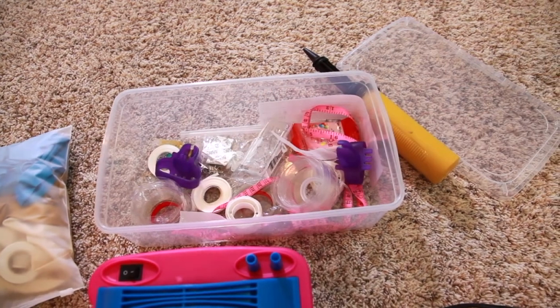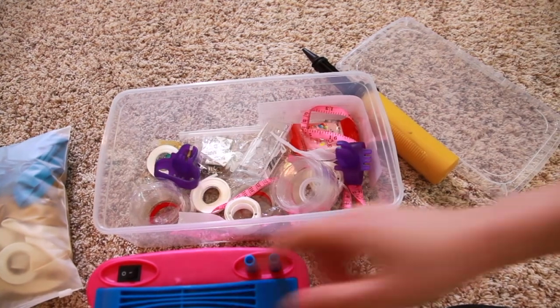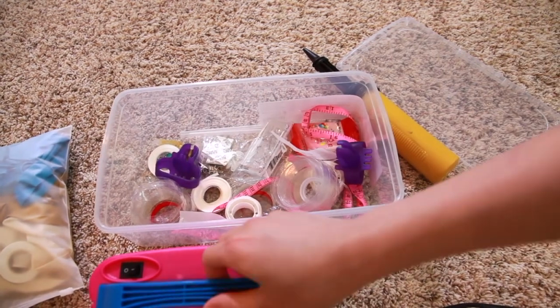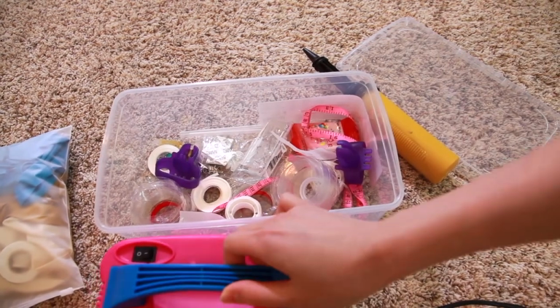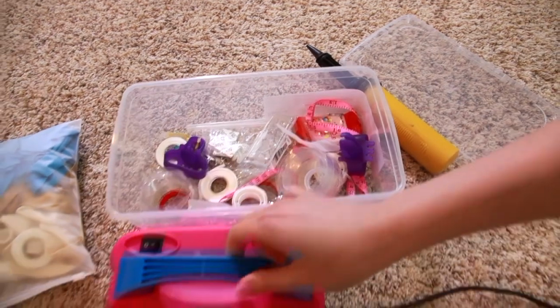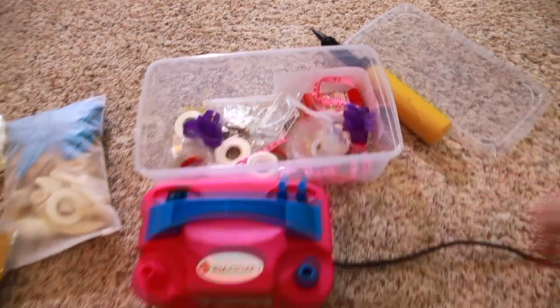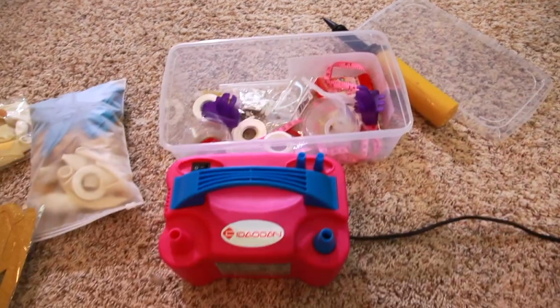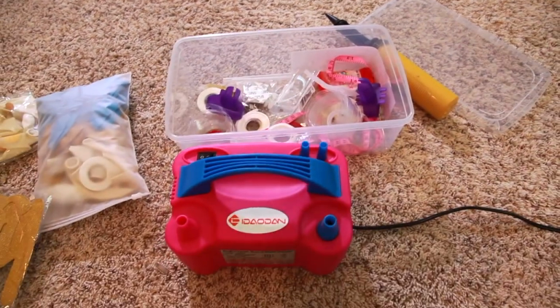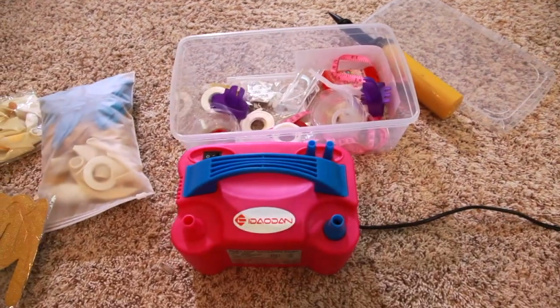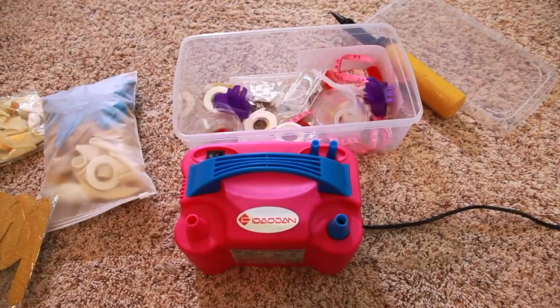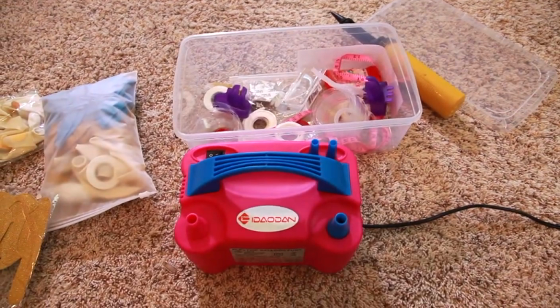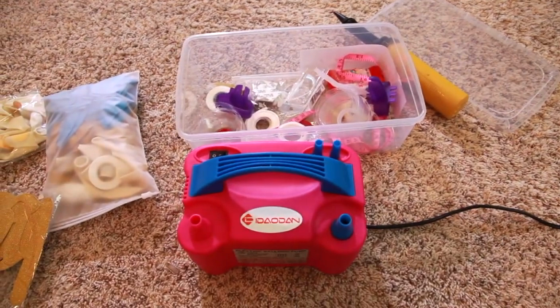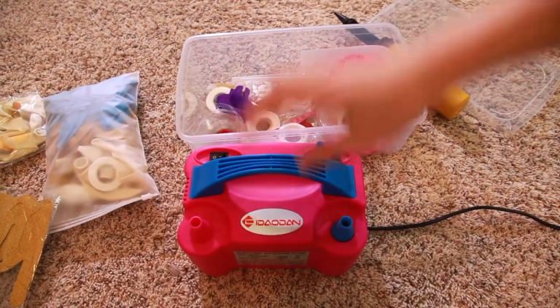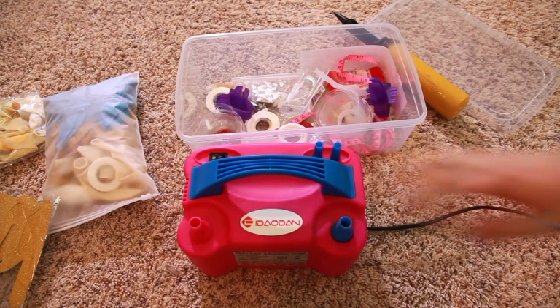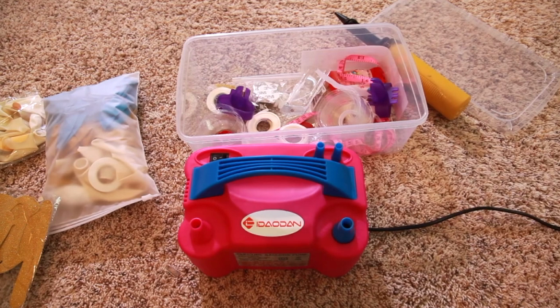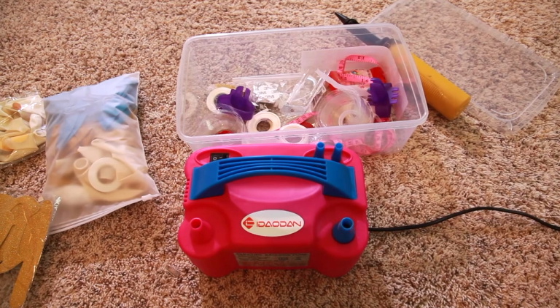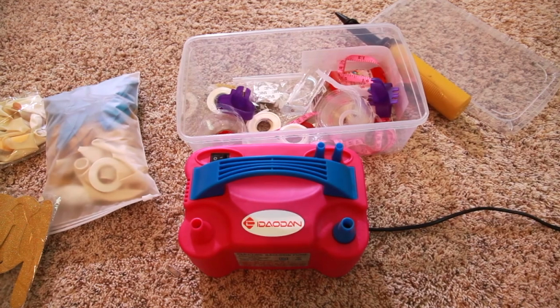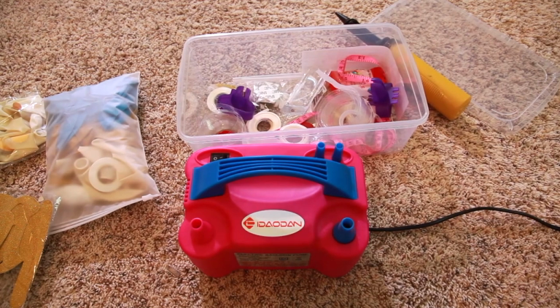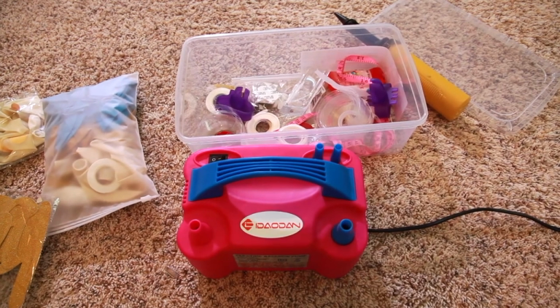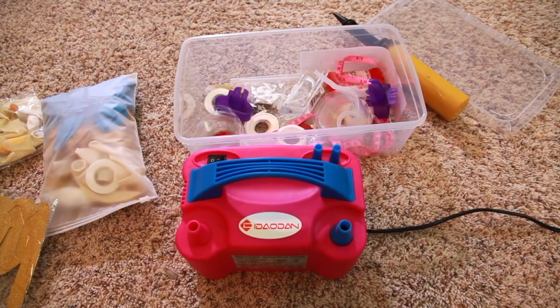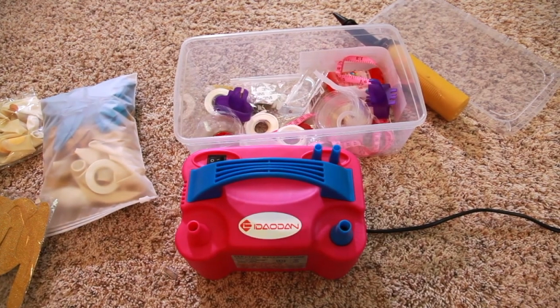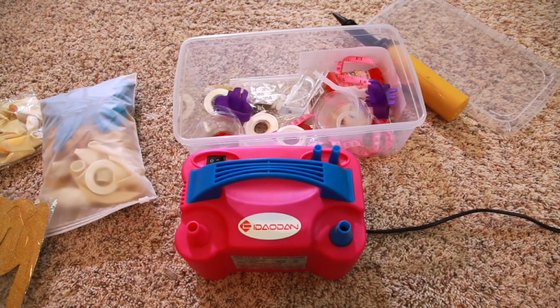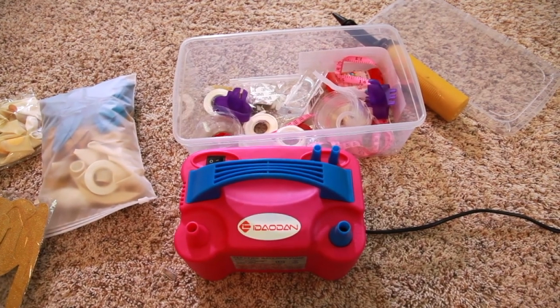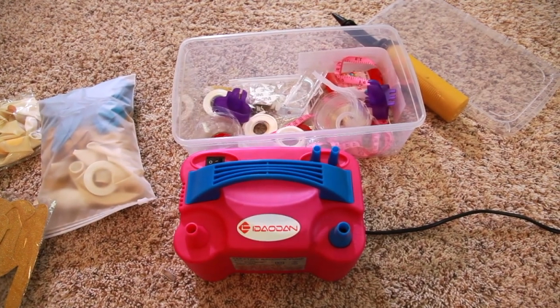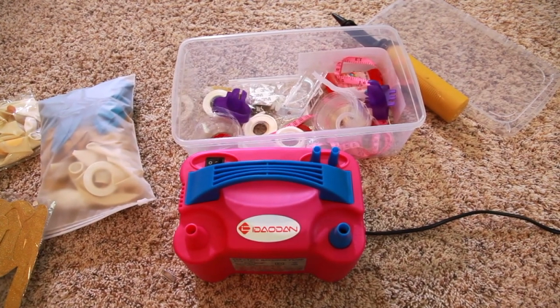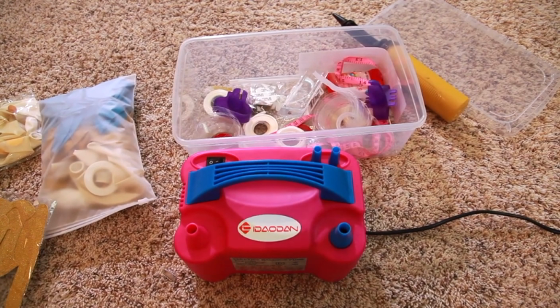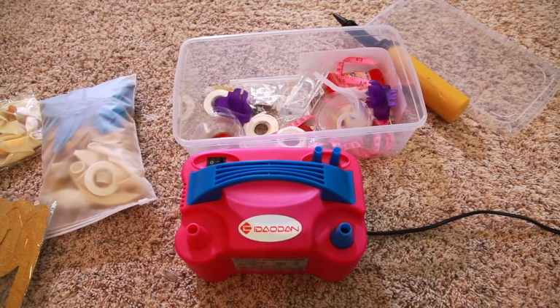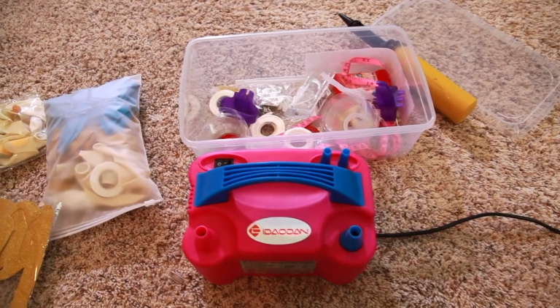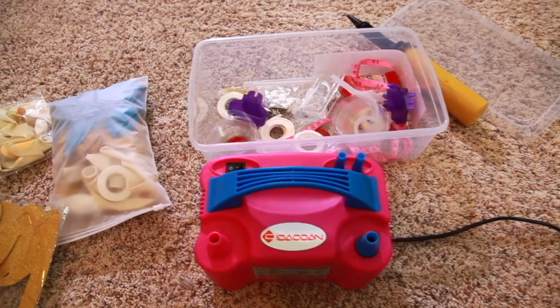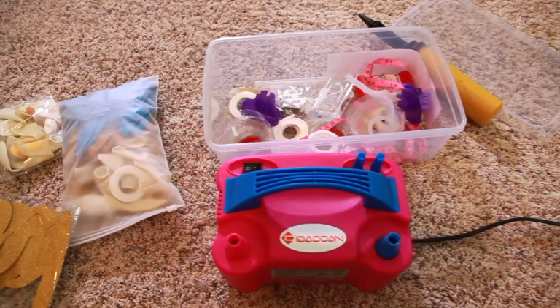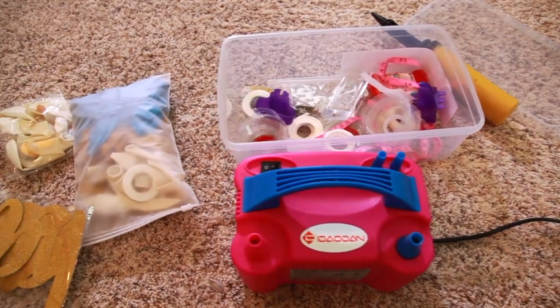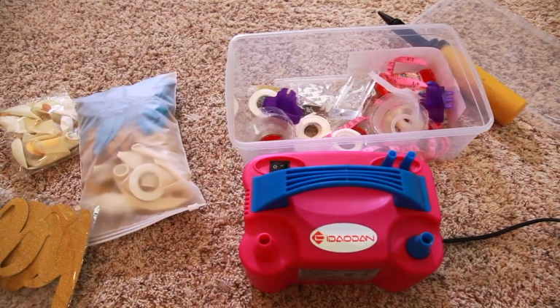By the way, this is the electric air balloon pump that we're going to use today, because we're making a whole bunch of balloons and this will be more convenient.